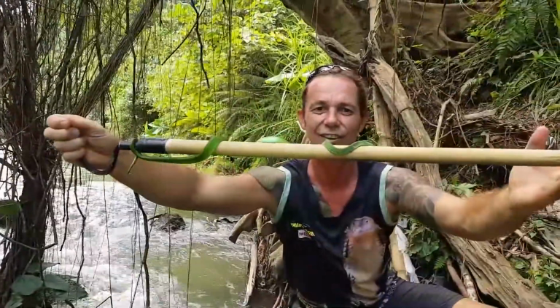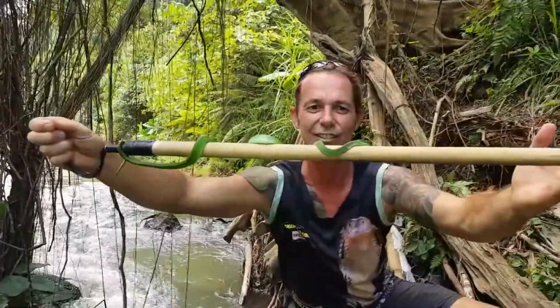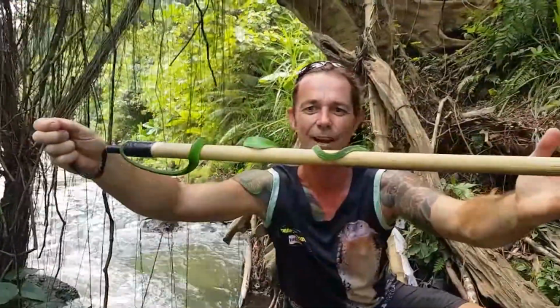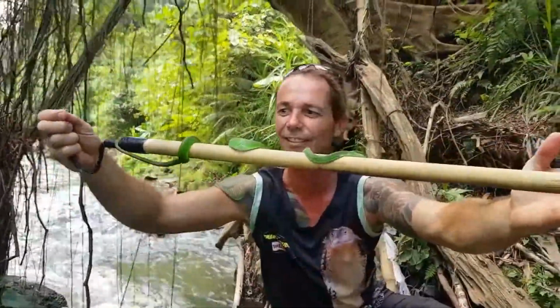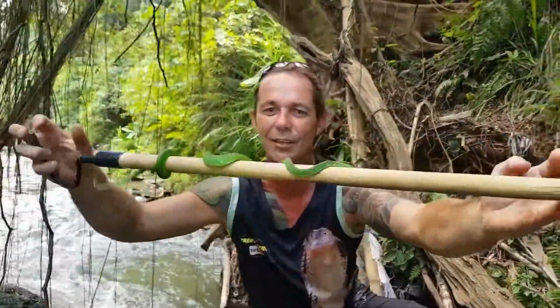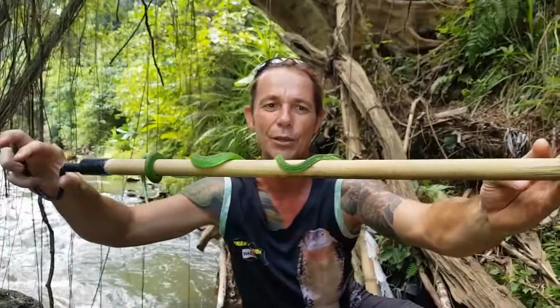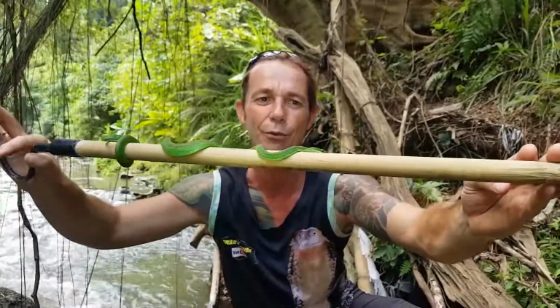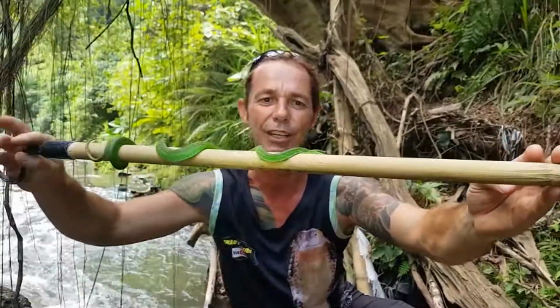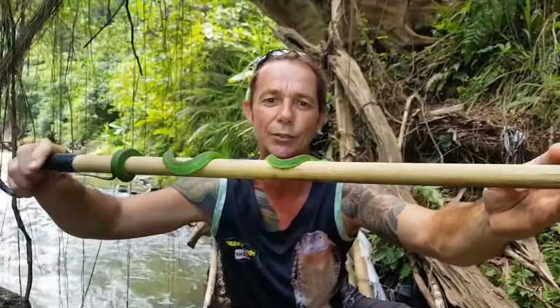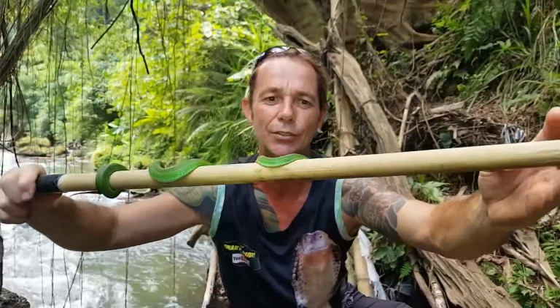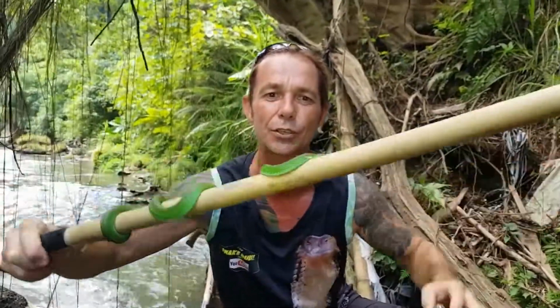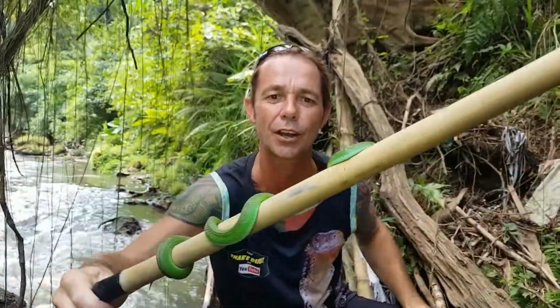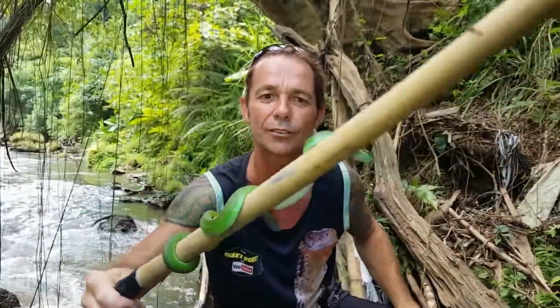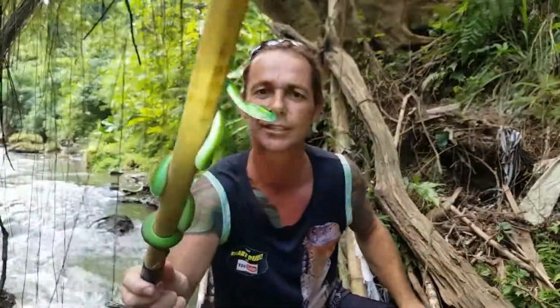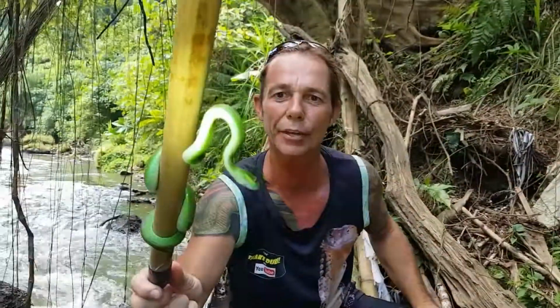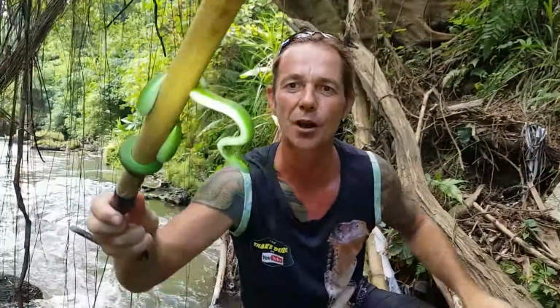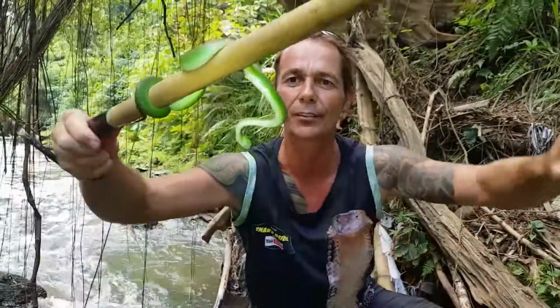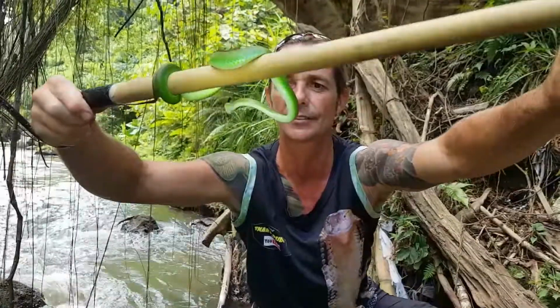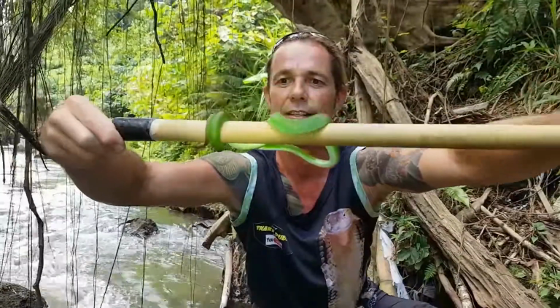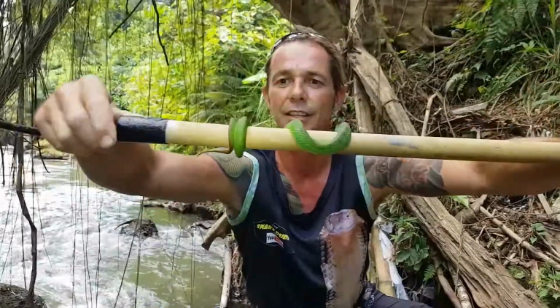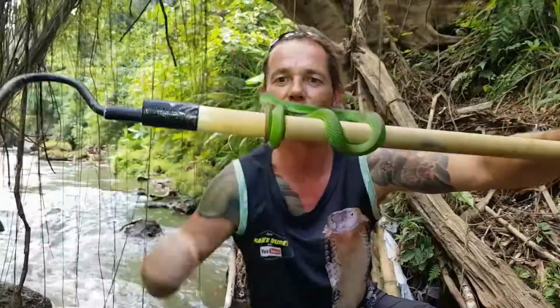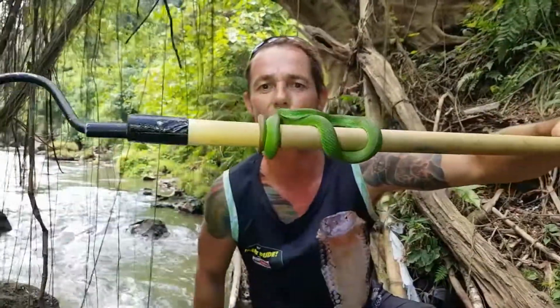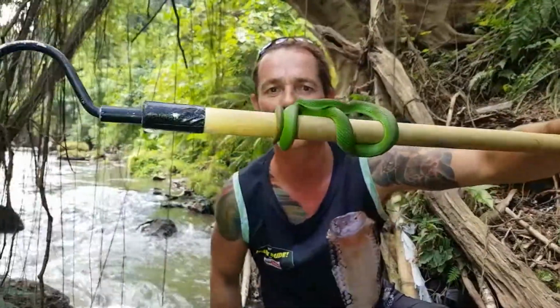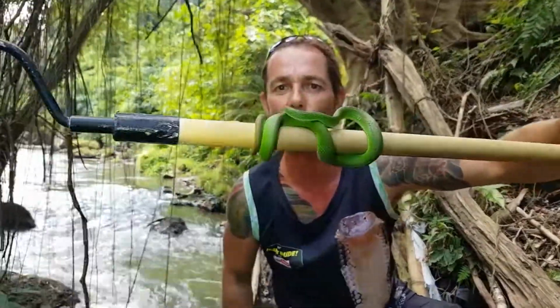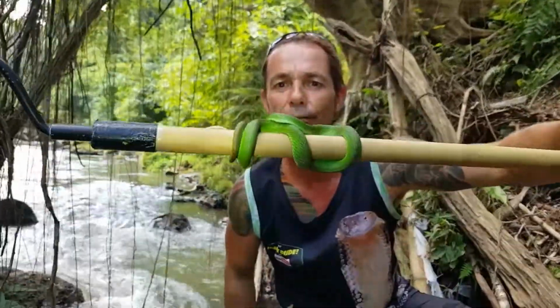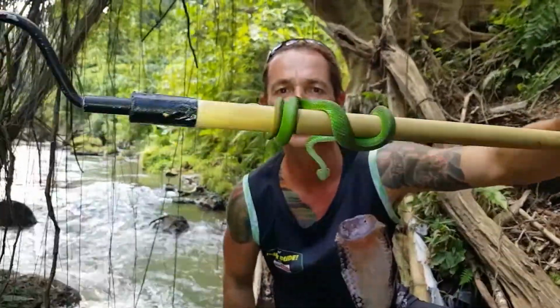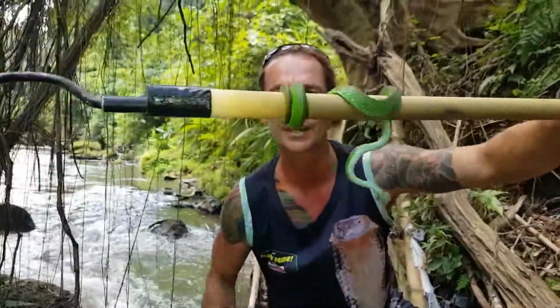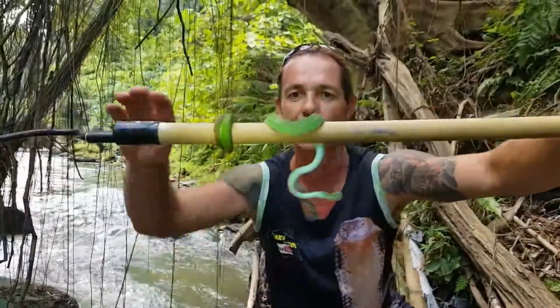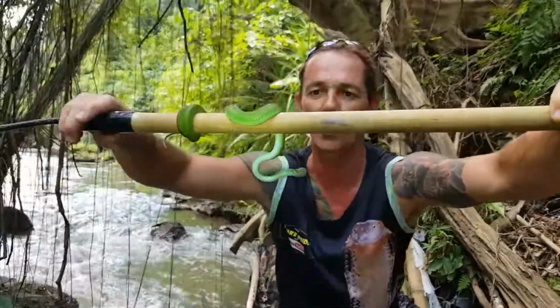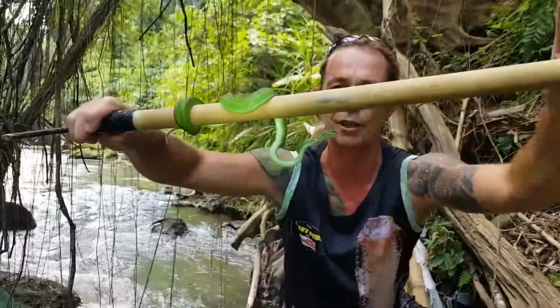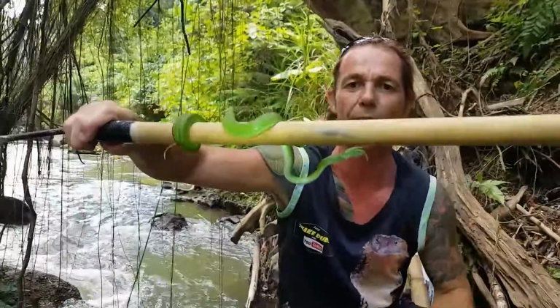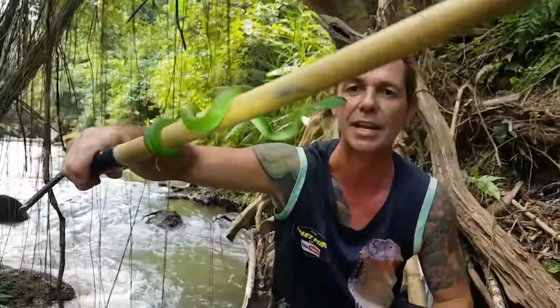Look at this little ripper — beautiful little juvenile ring pit viper. He's just a little guy, about a year old, and when he's full grown he'll get to about a meter.